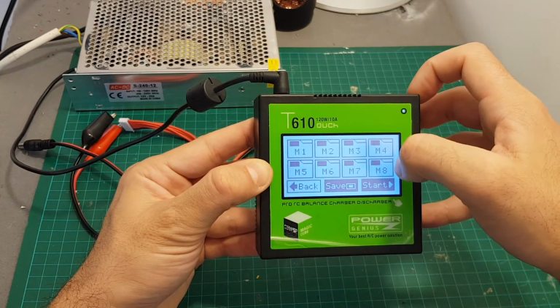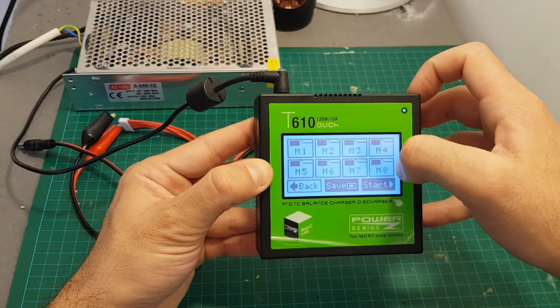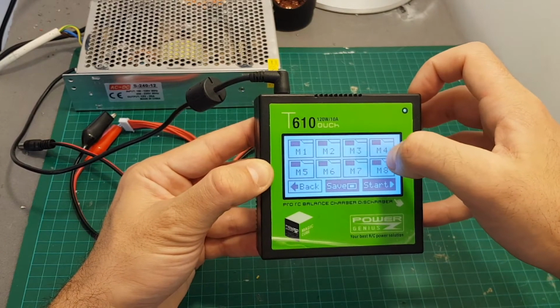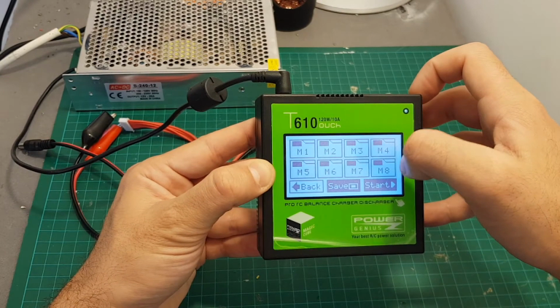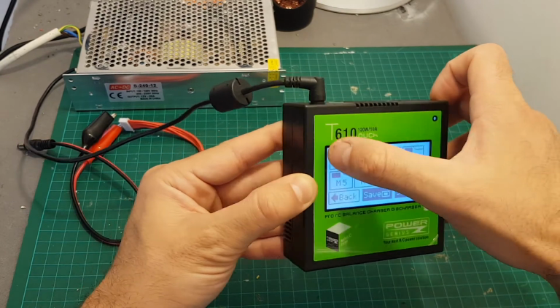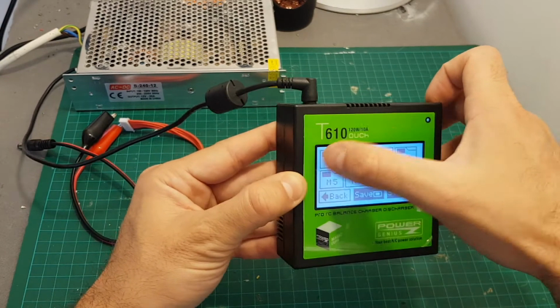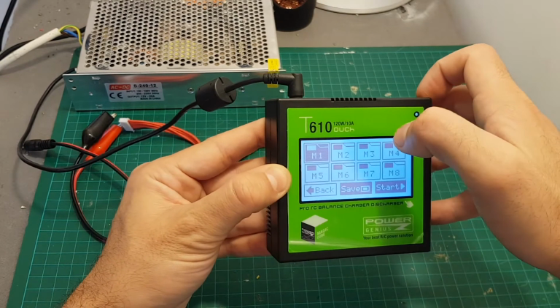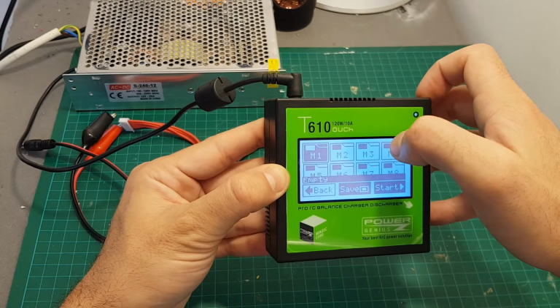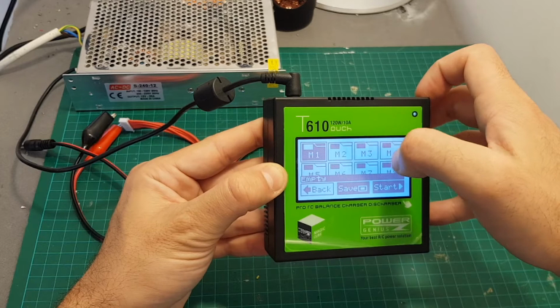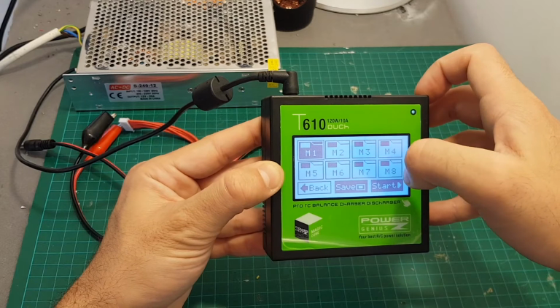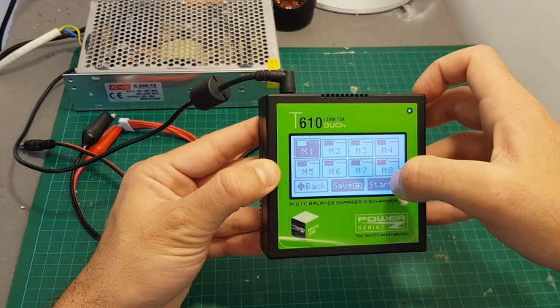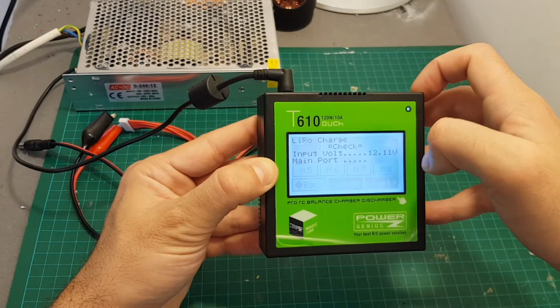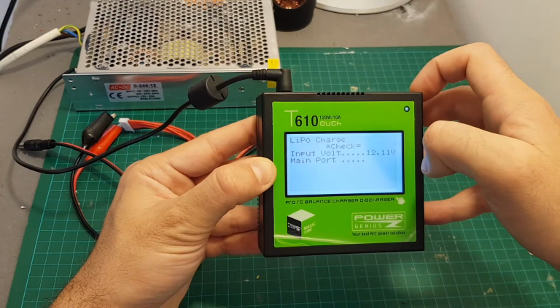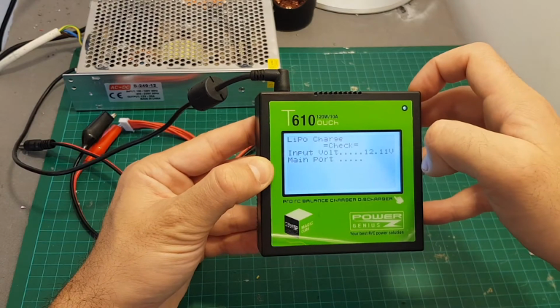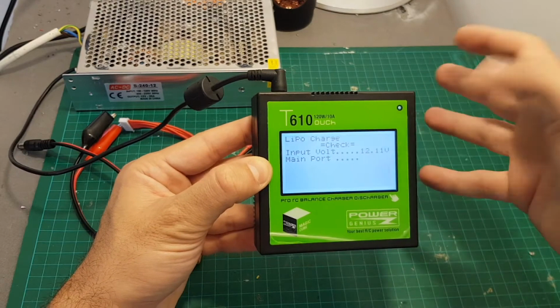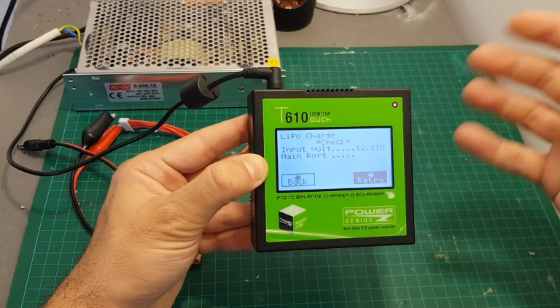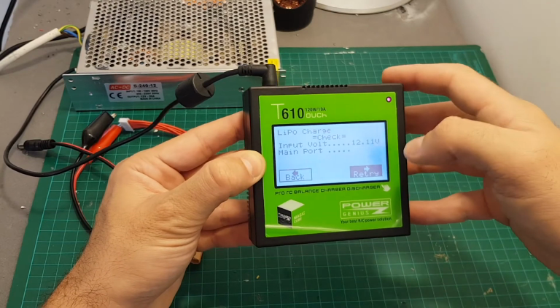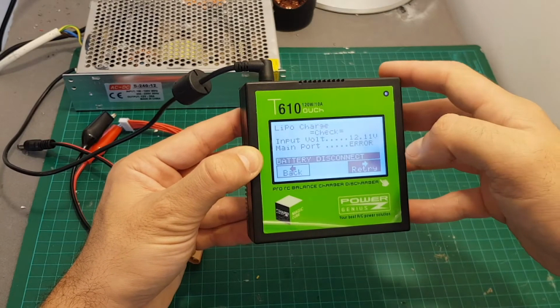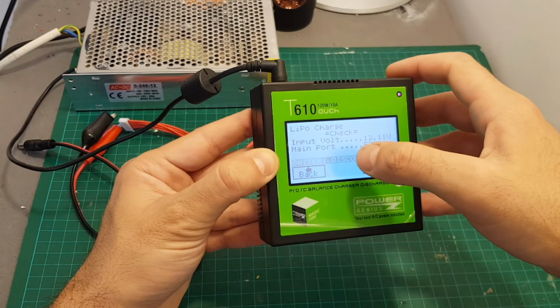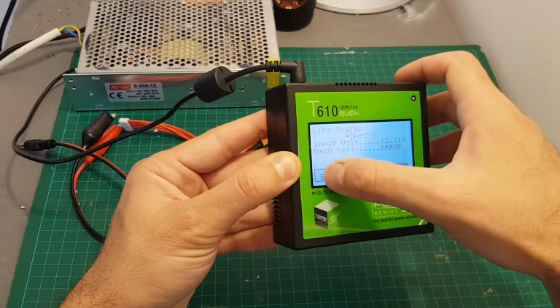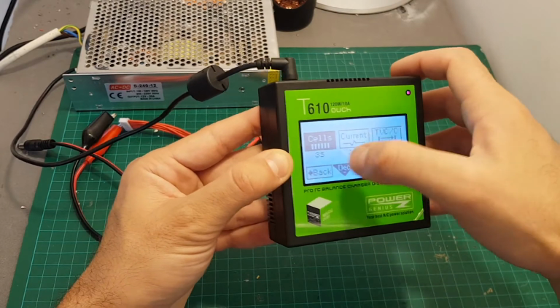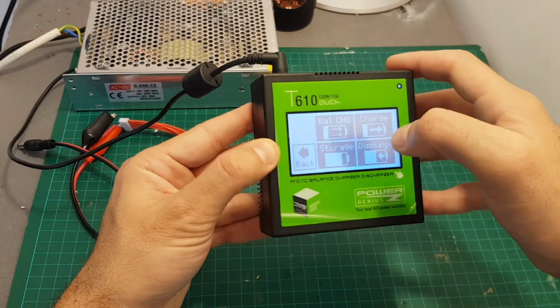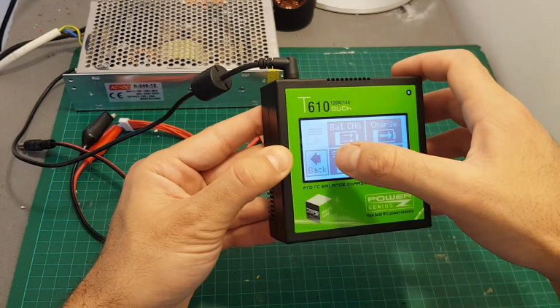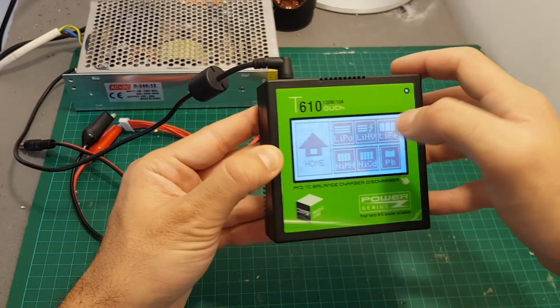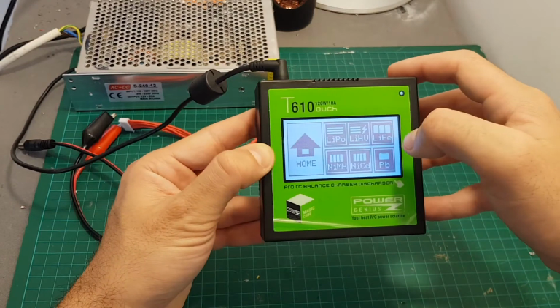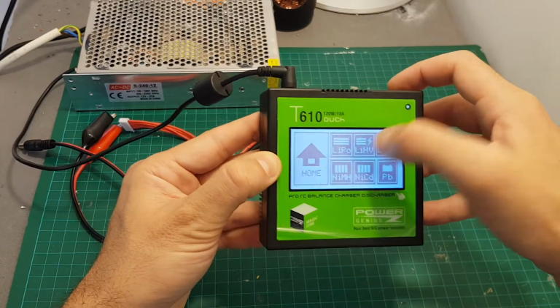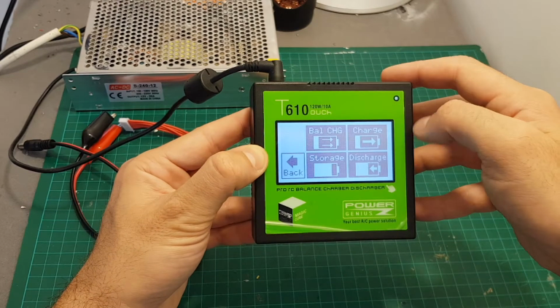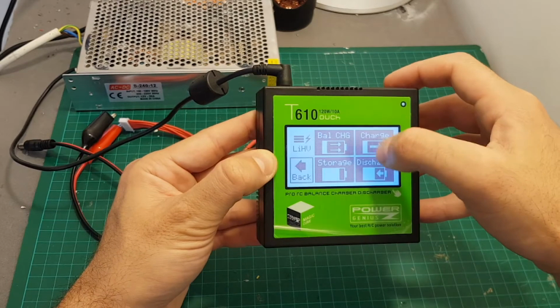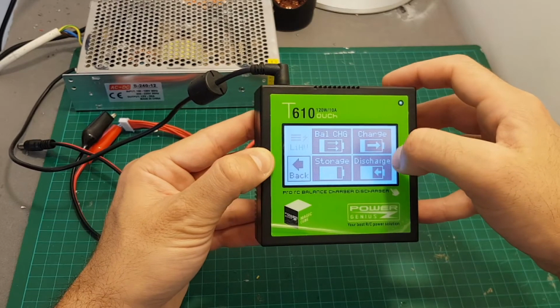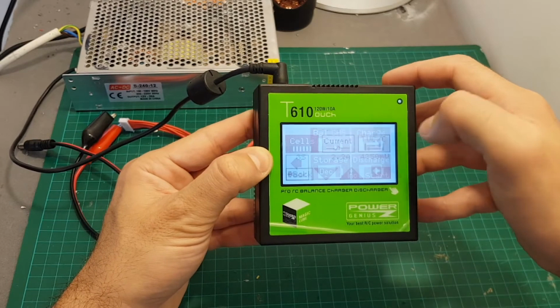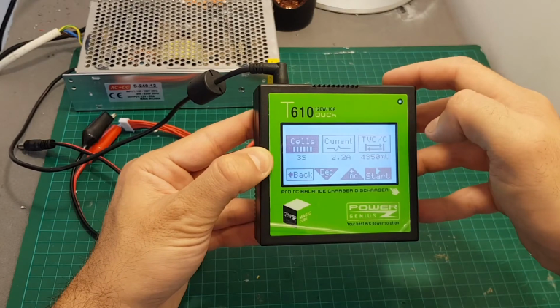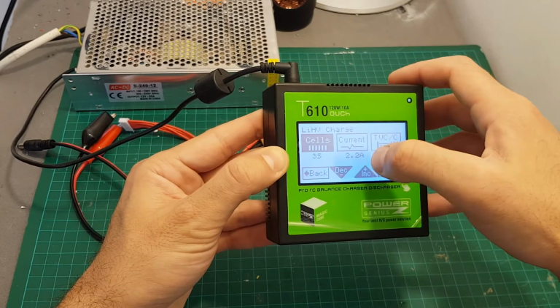When you're done just hit start. You can also select the memory — you have eight memory options so you can save it in an empty spot and then start it. Right now there is no battery connected so it's not going to let me charge. The same goes for all the other charging options — they have similar menu settings.